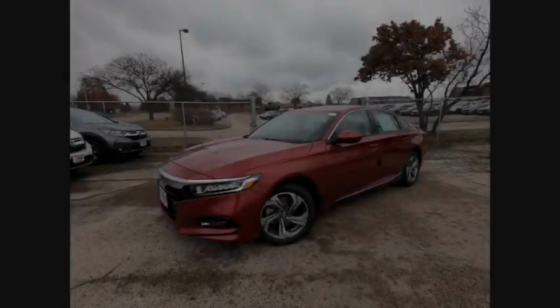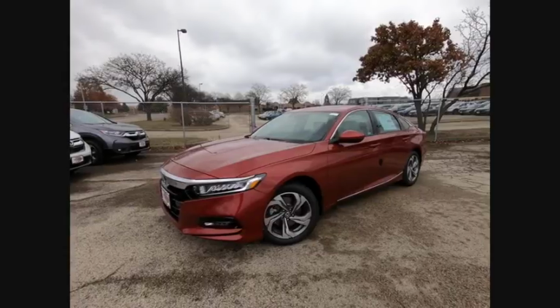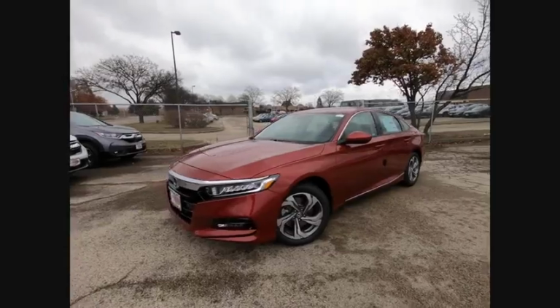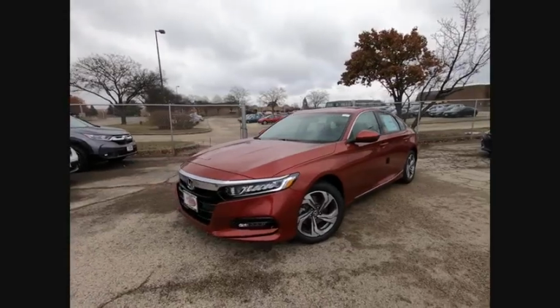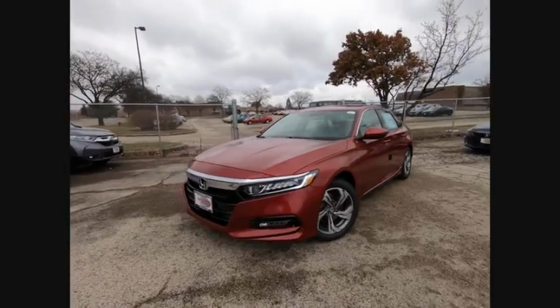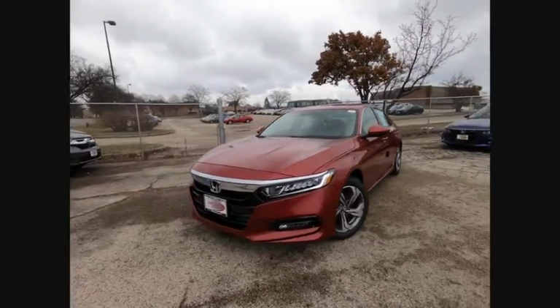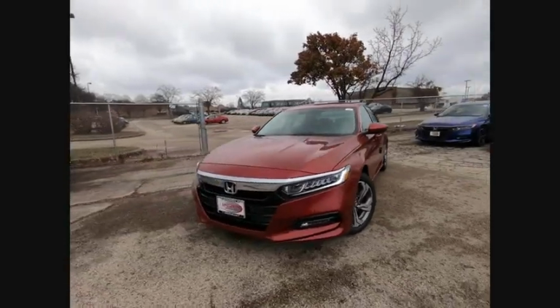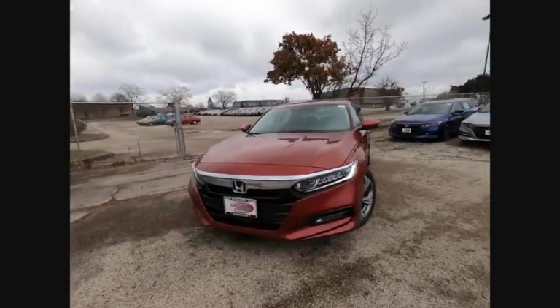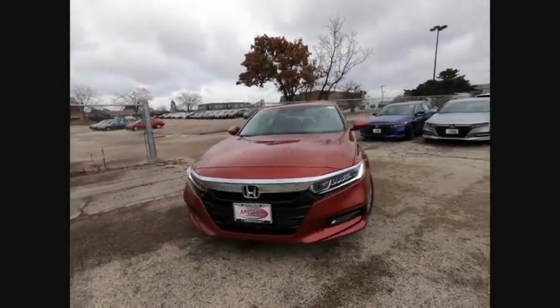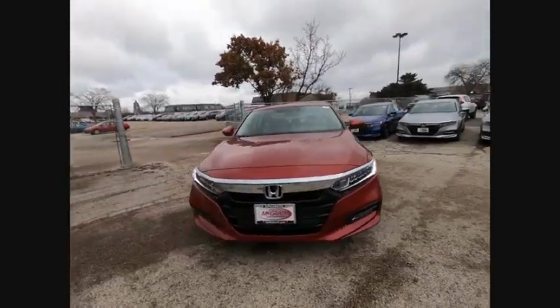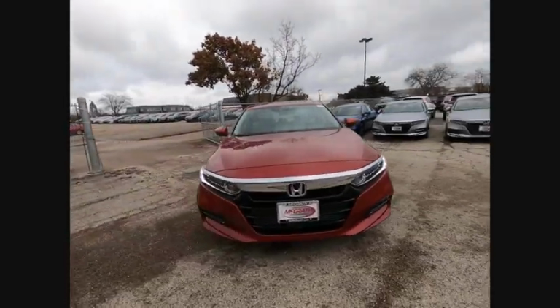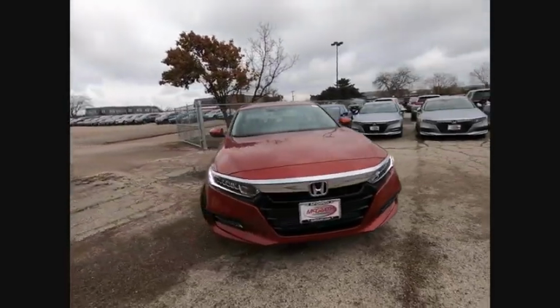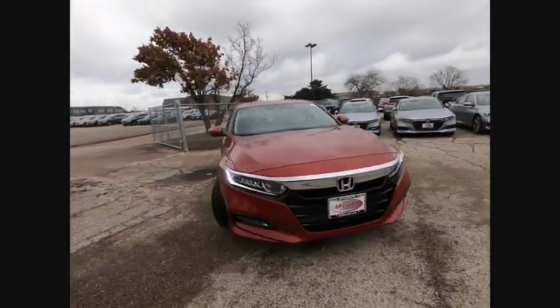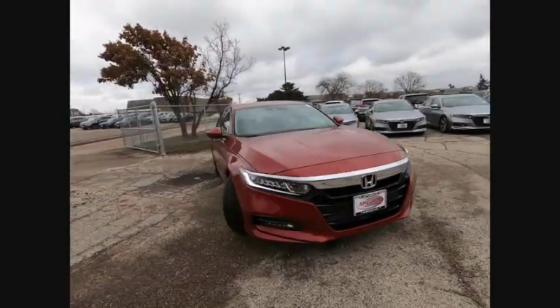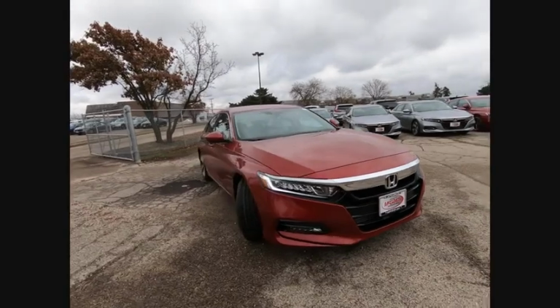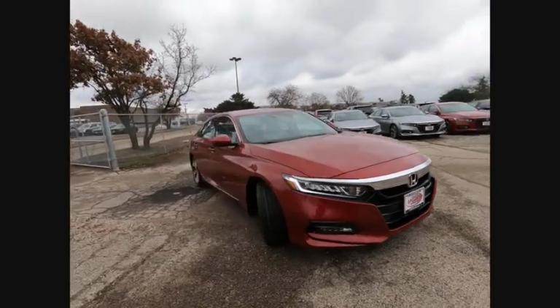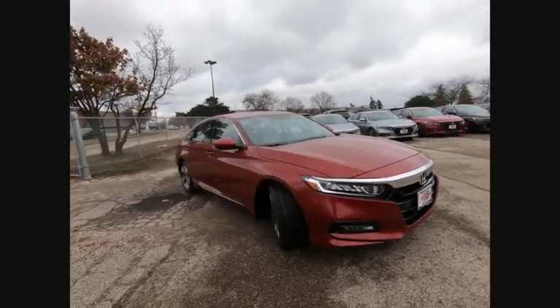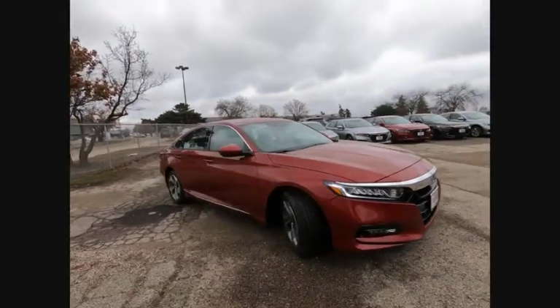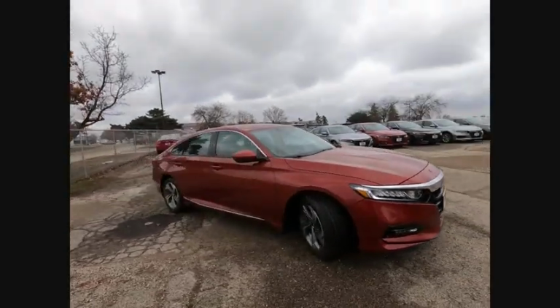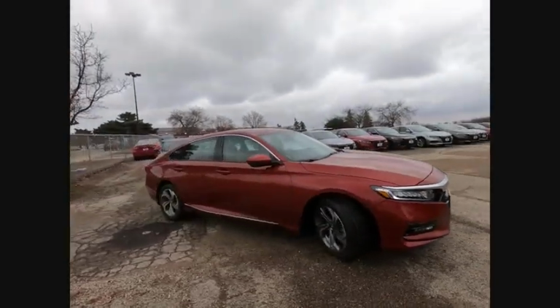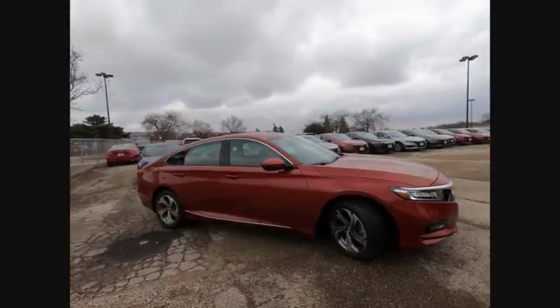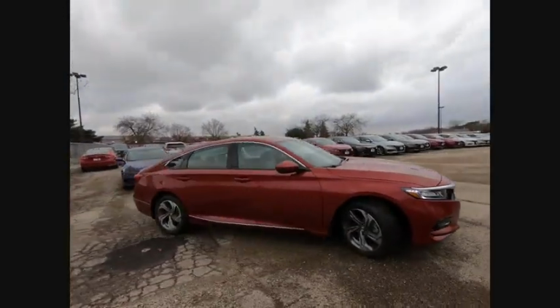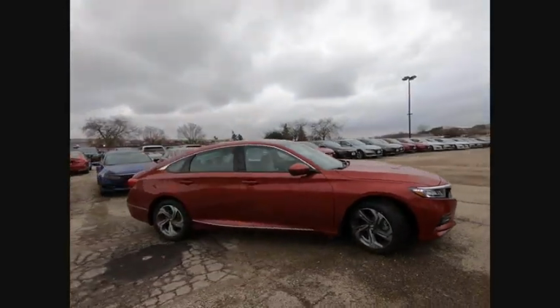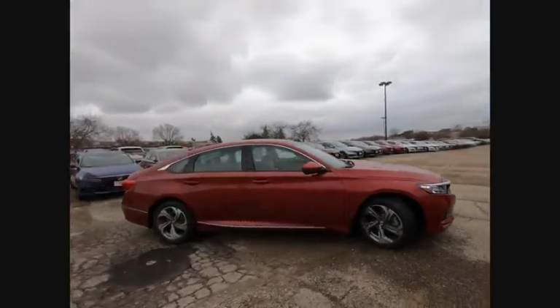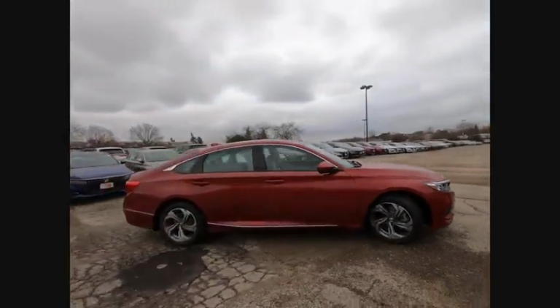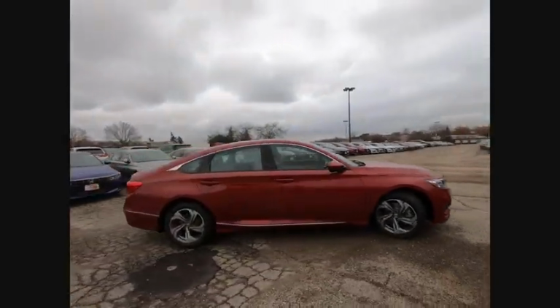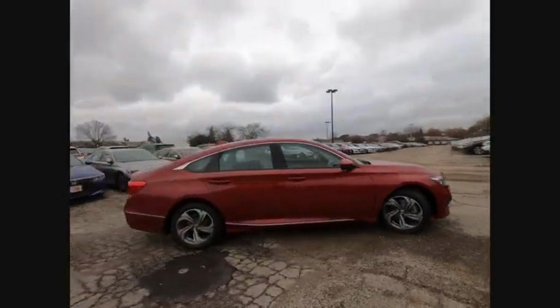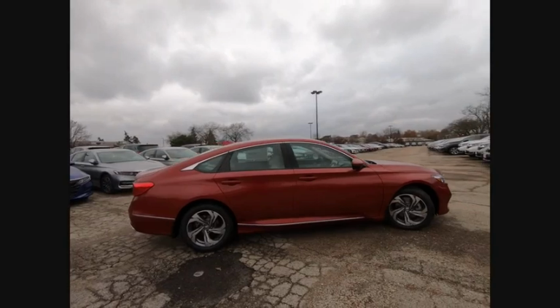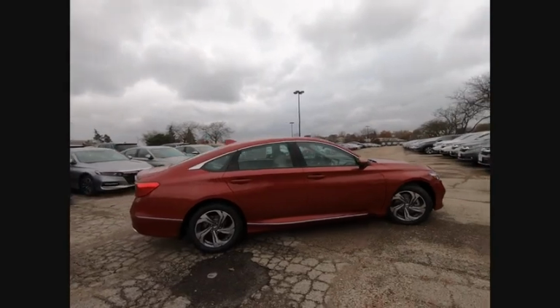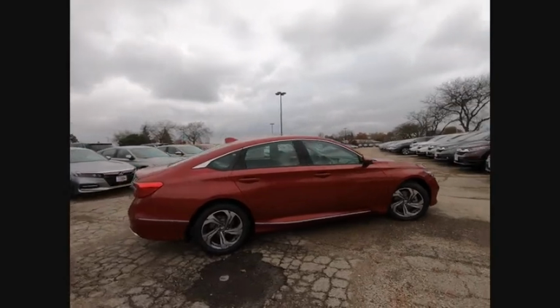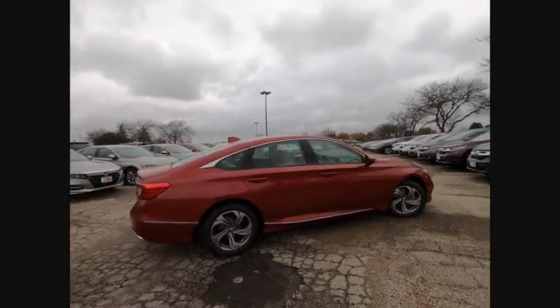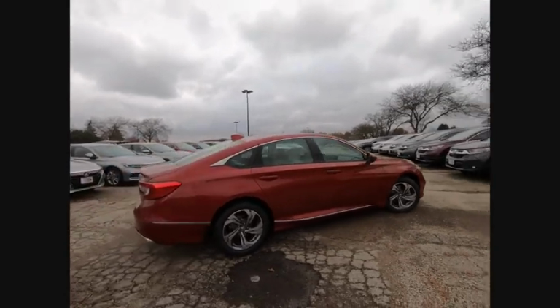Stop by and take a look at the 2020 Accord — ingeniously simple, yet overflowing with luxury and technological creativity. All that and more in the Accord.